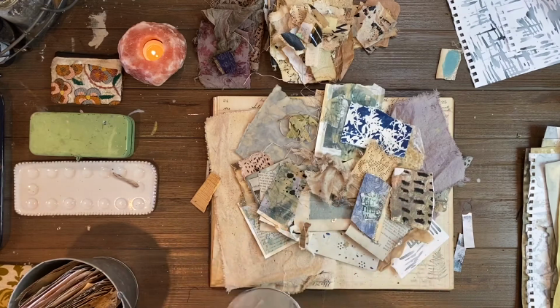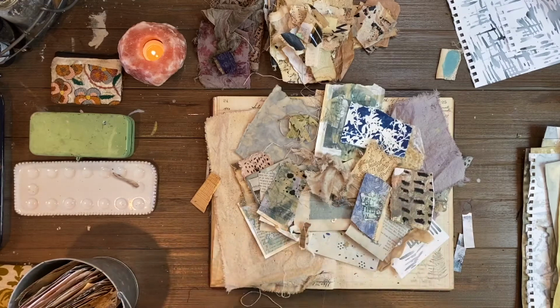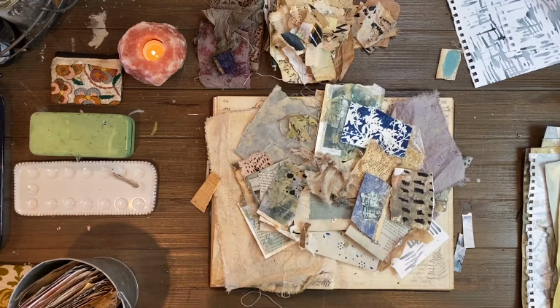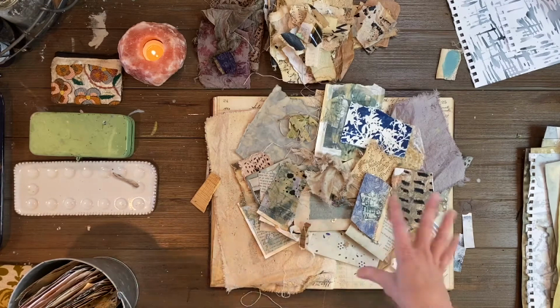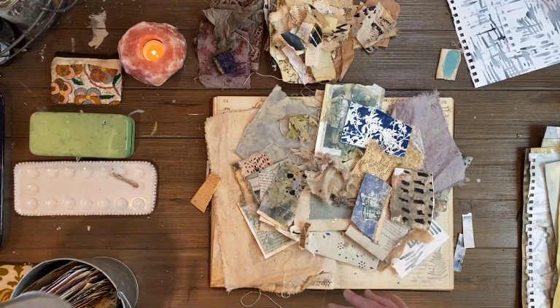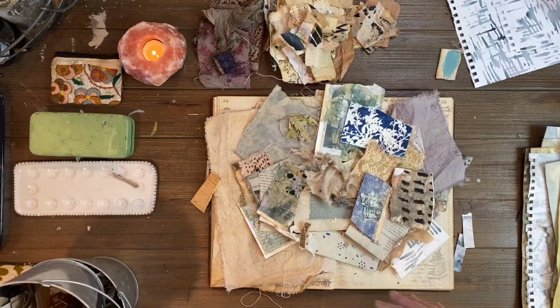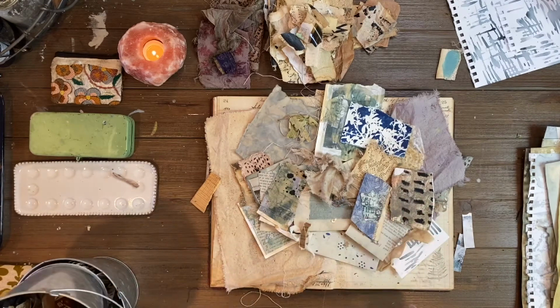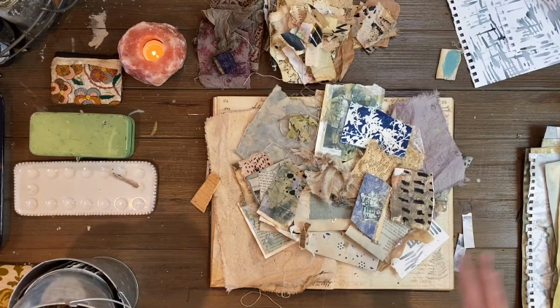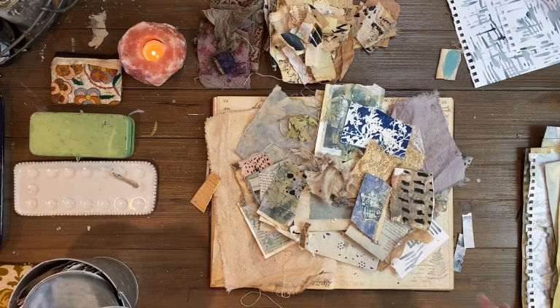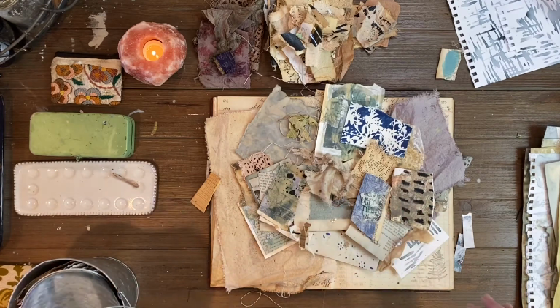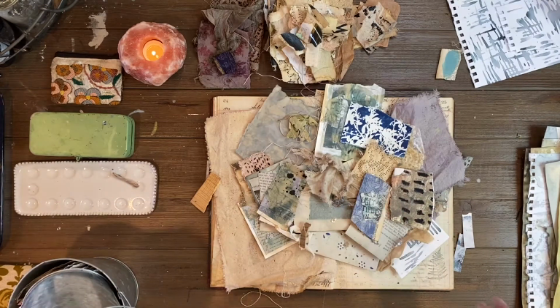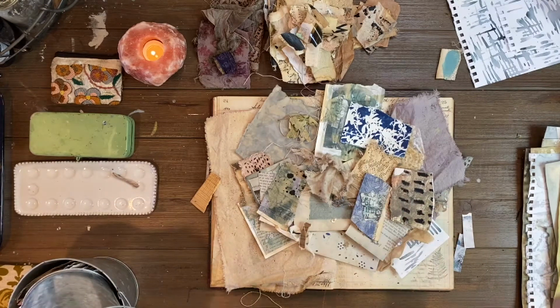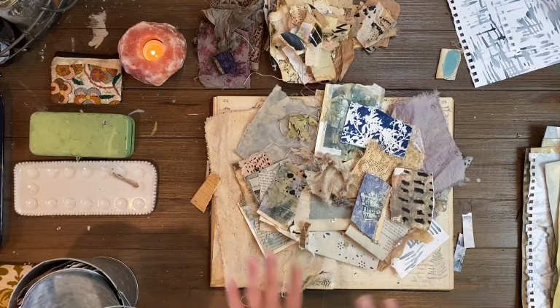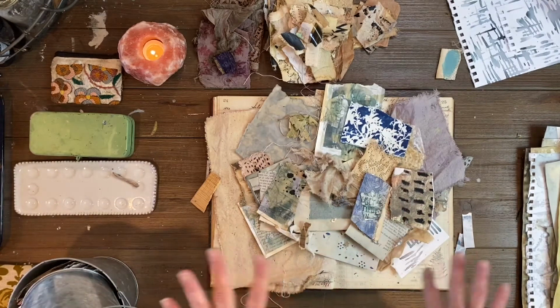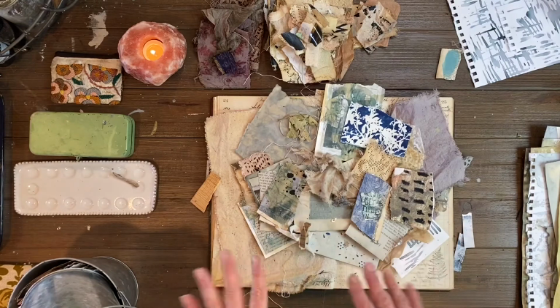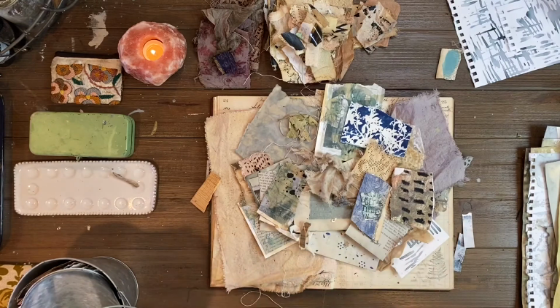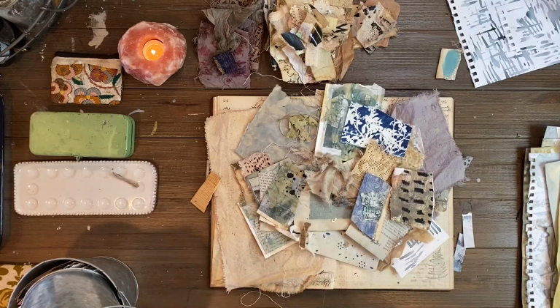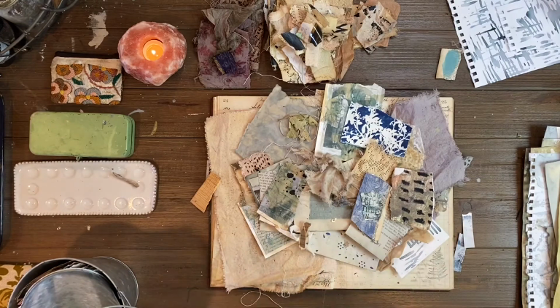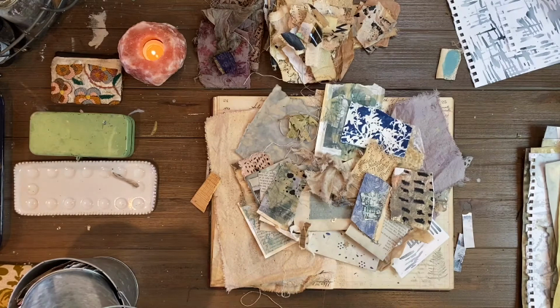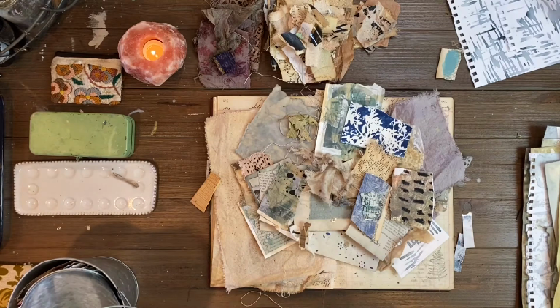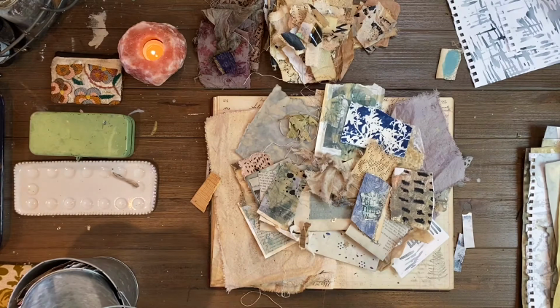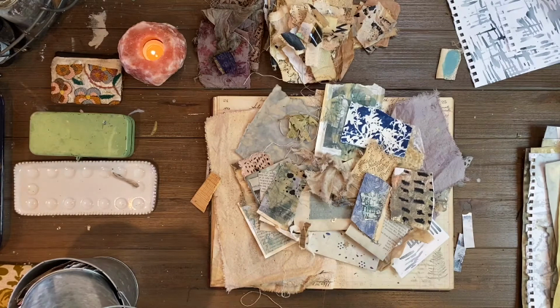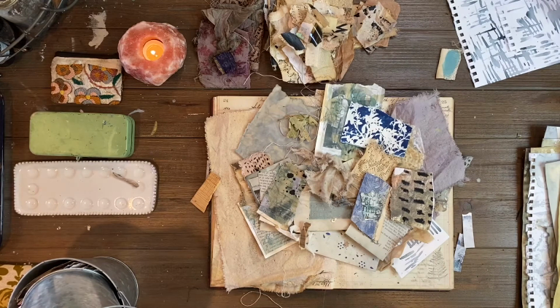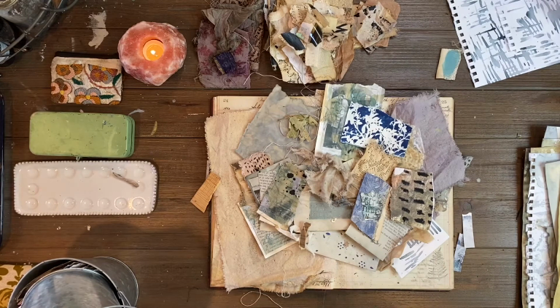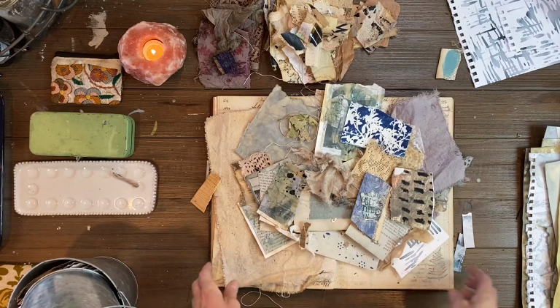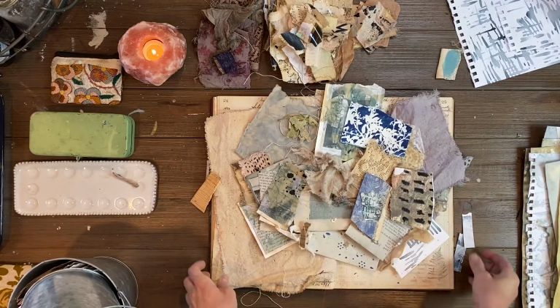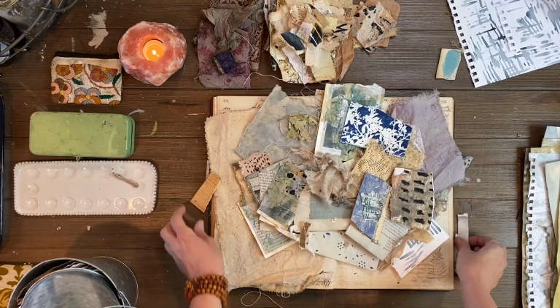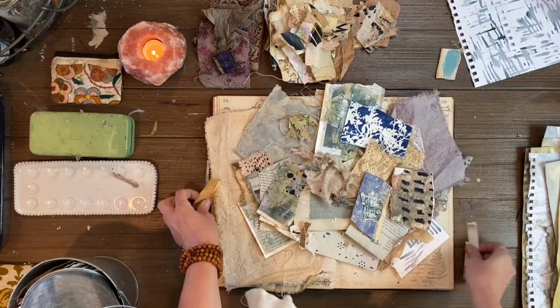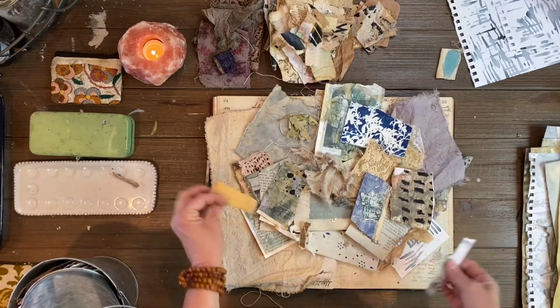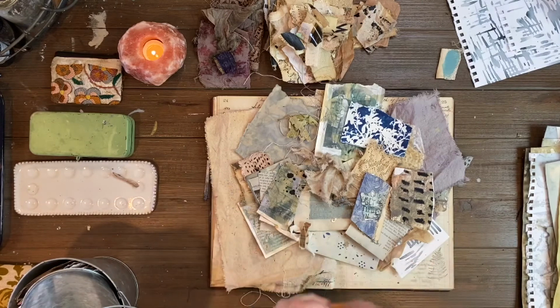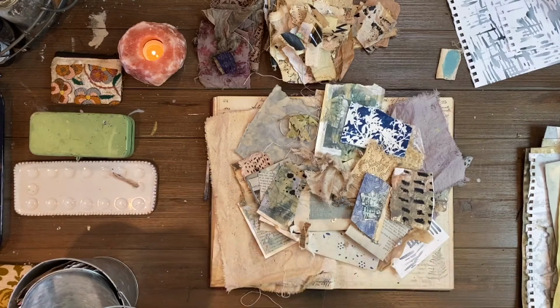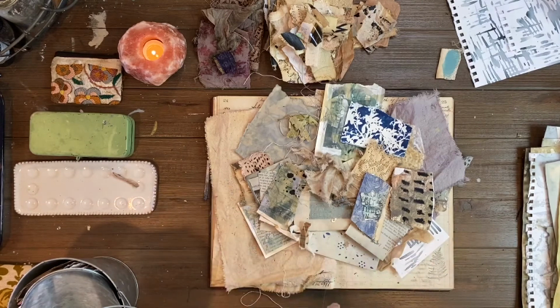That's going to be my grouping. I'm going to come back and we're going to glue these together with some matte medium and stitches and then add some coffee.